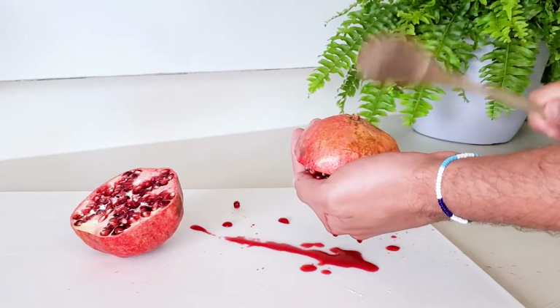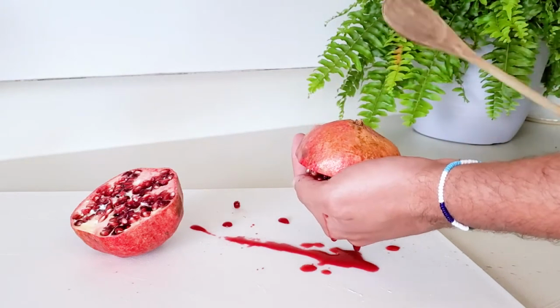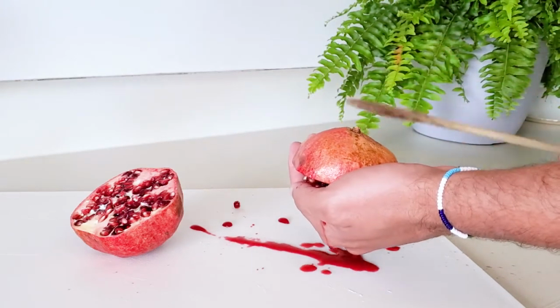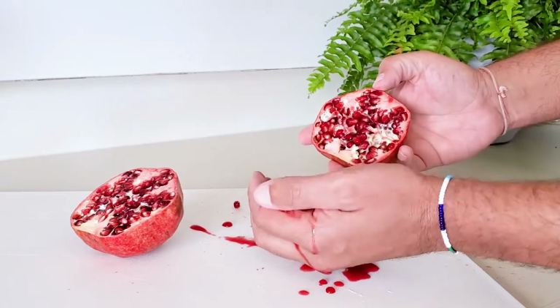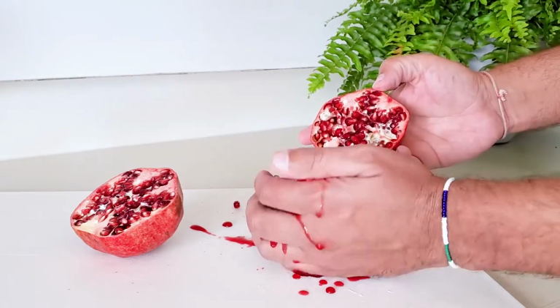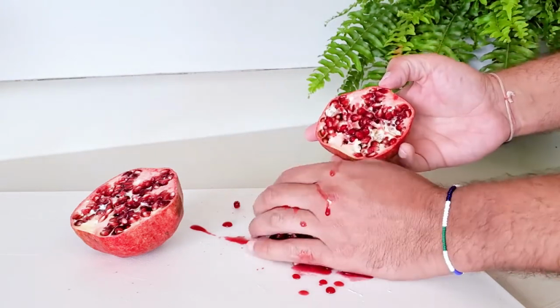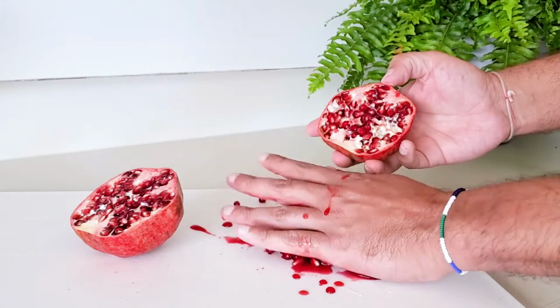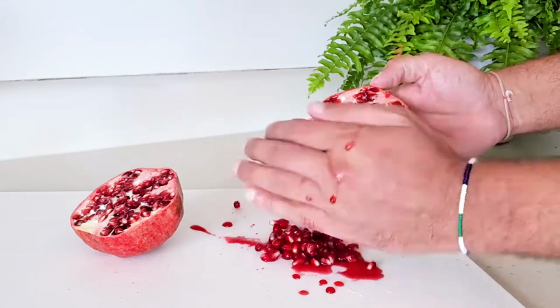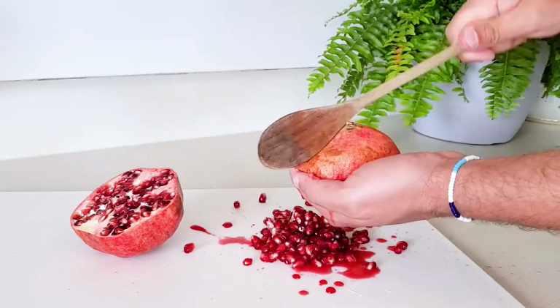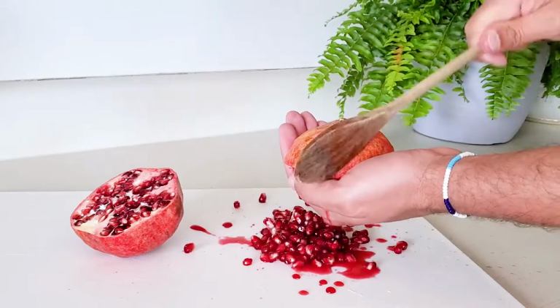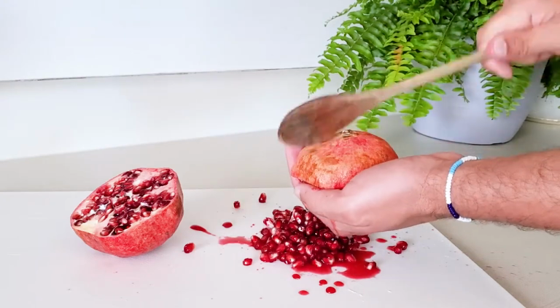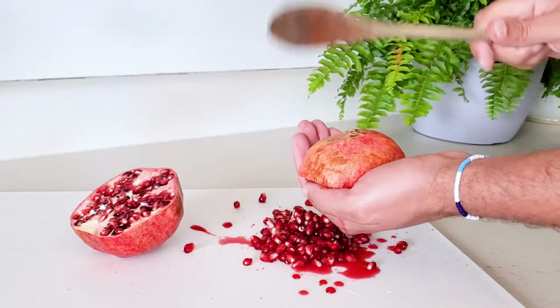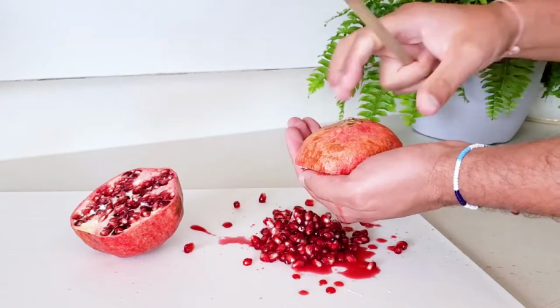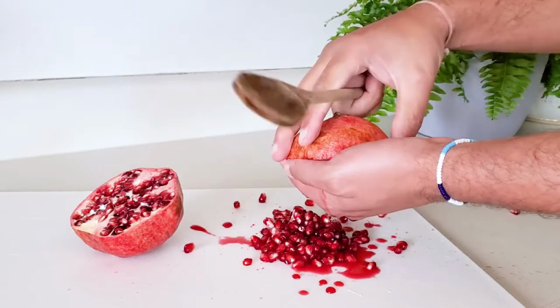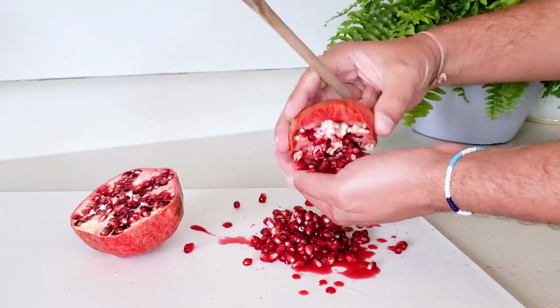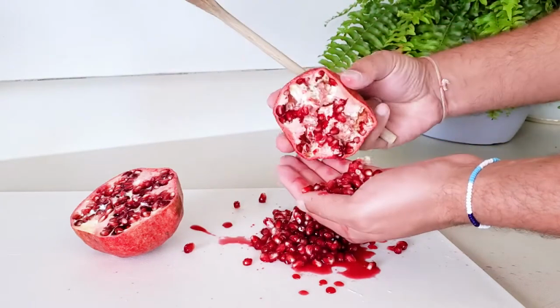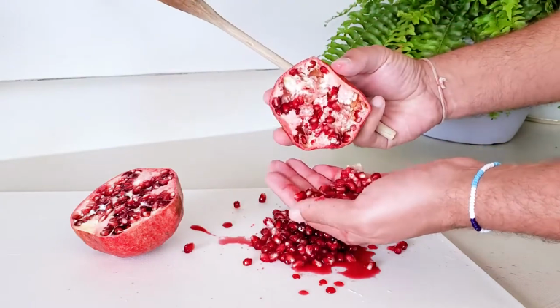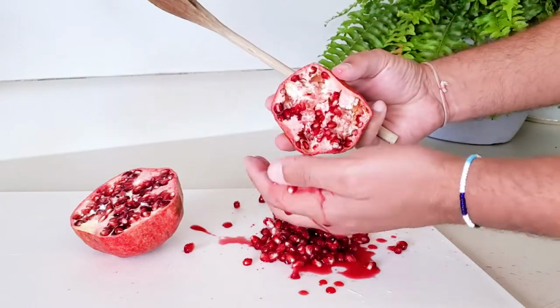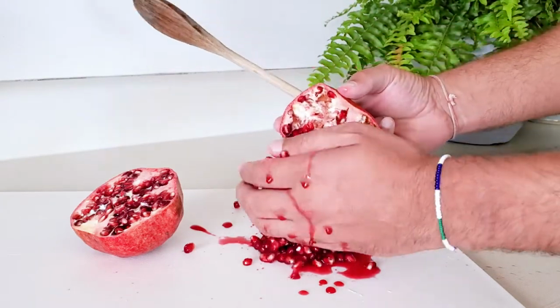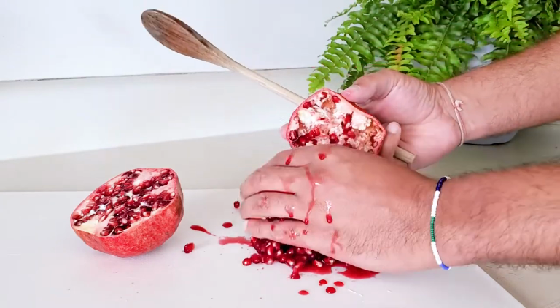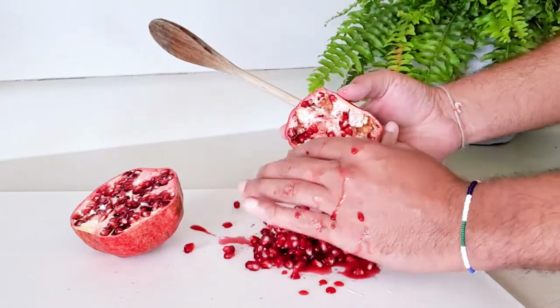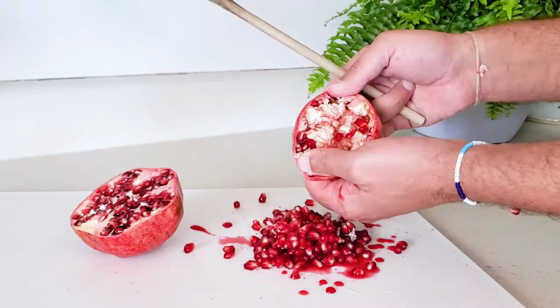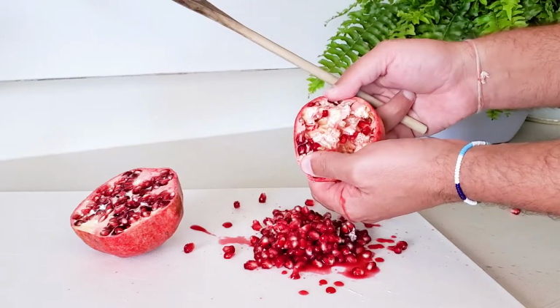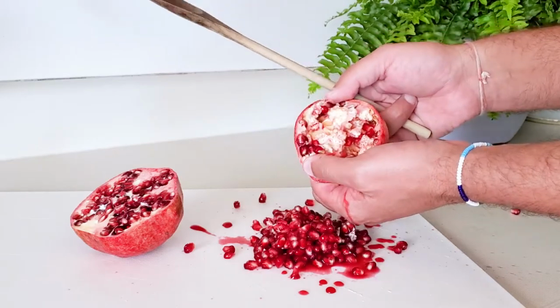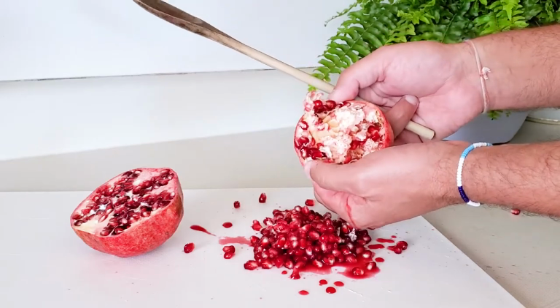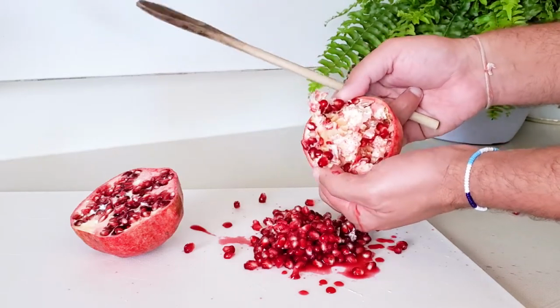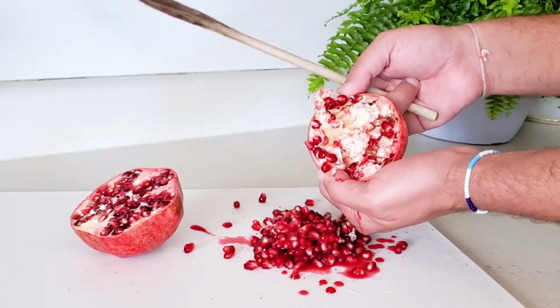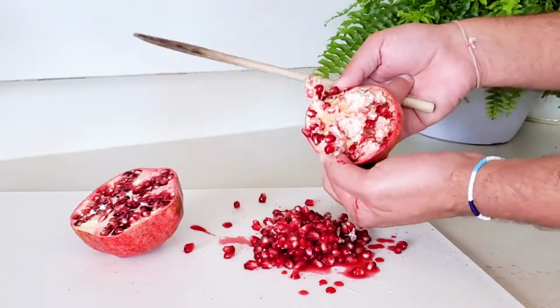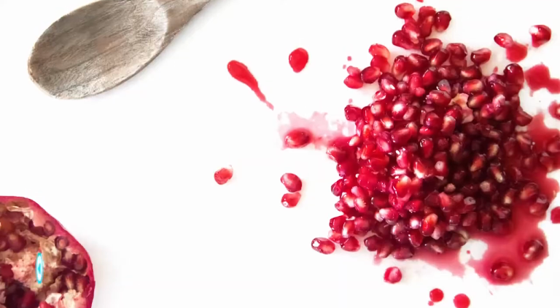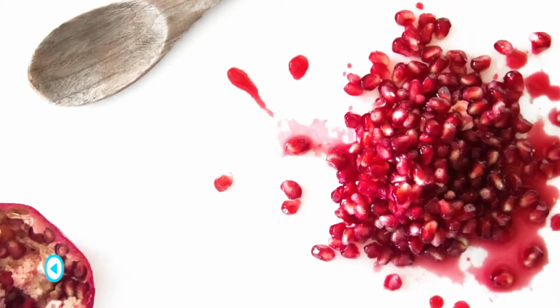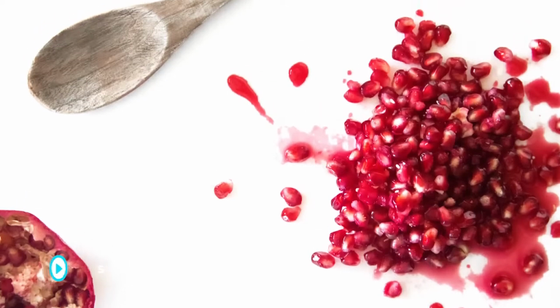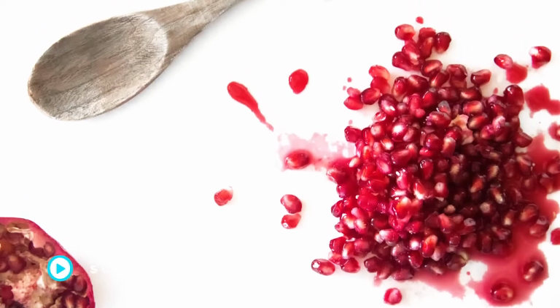With this easy first method we are essentially just beating the seeds out with a spoon and then you can pick out the rest of the seeds. See, no problem — easy peasy.